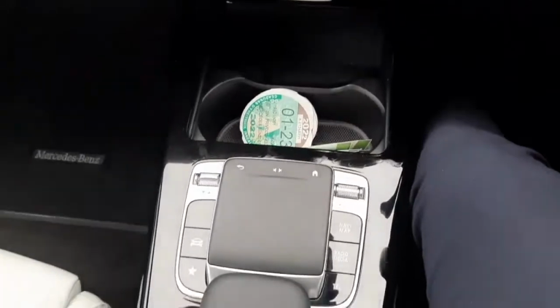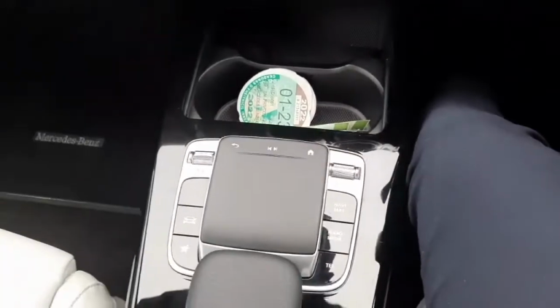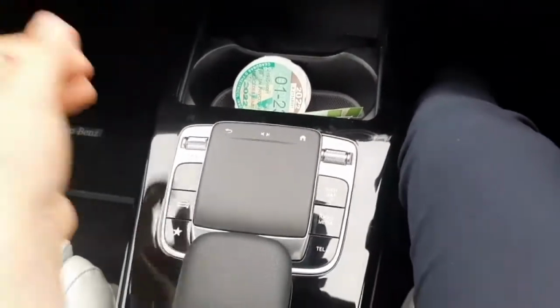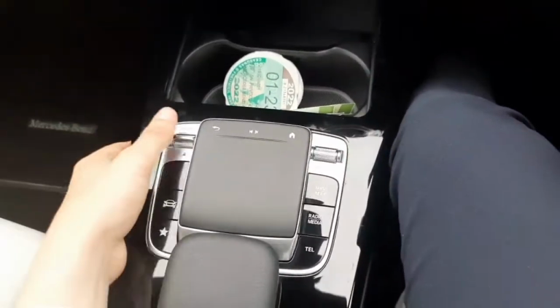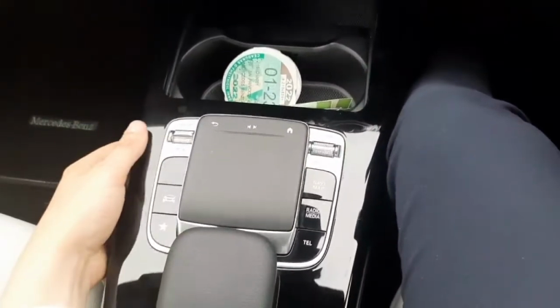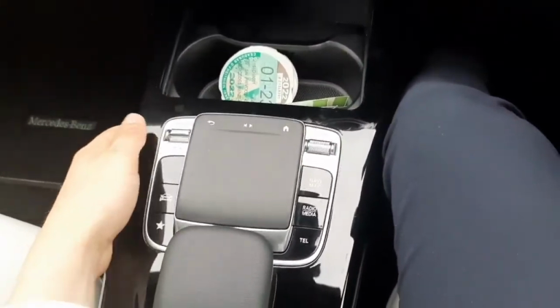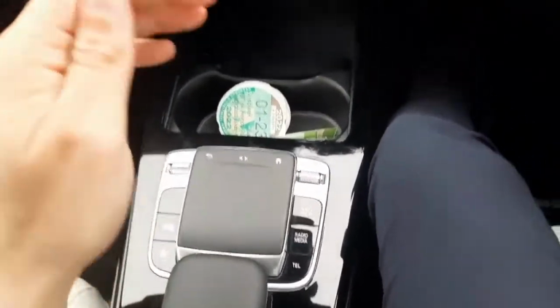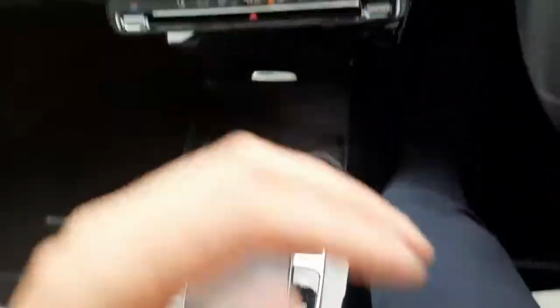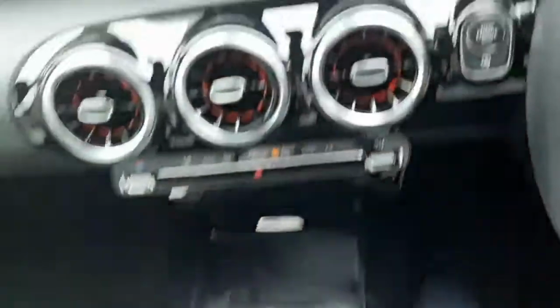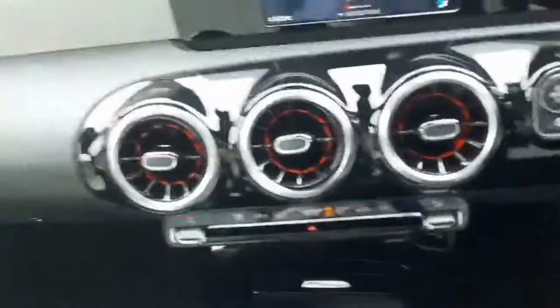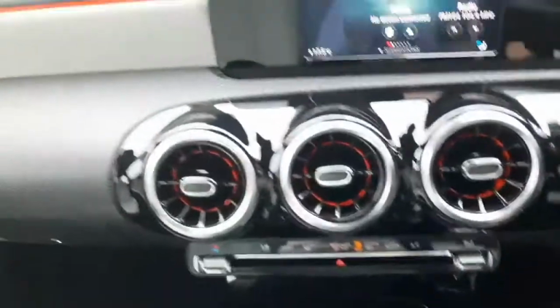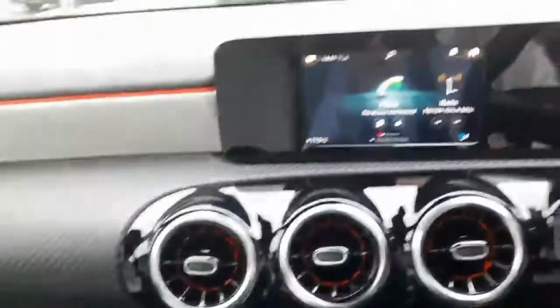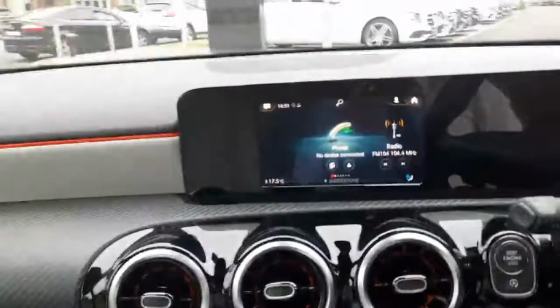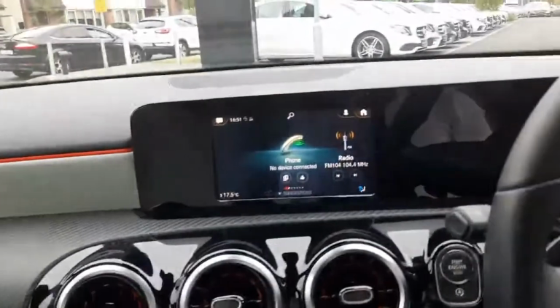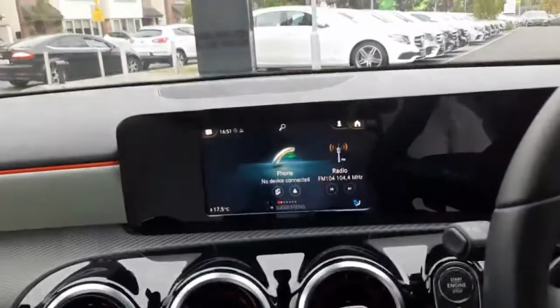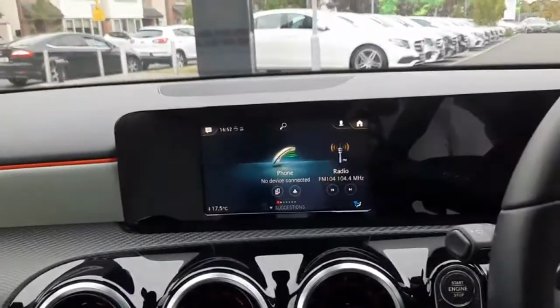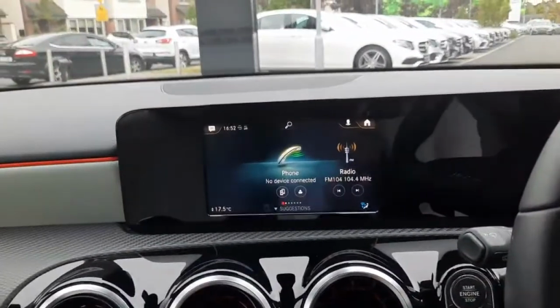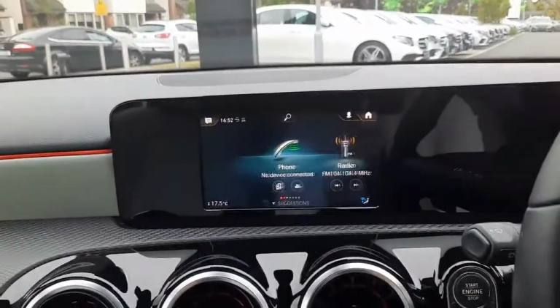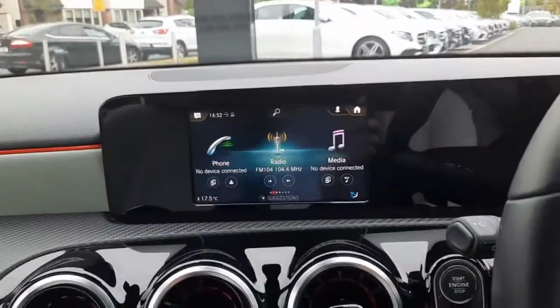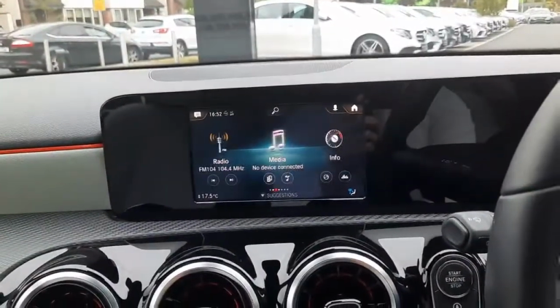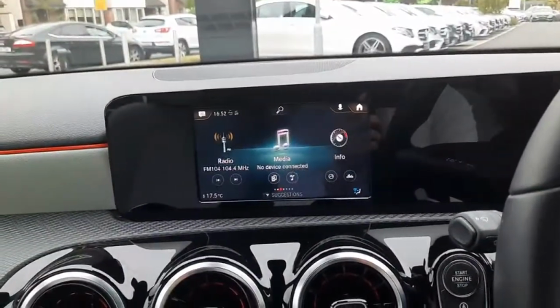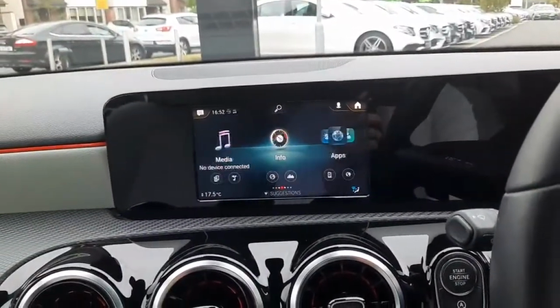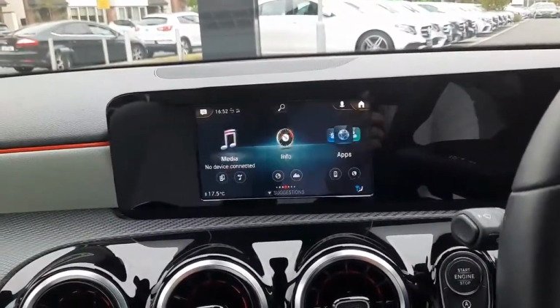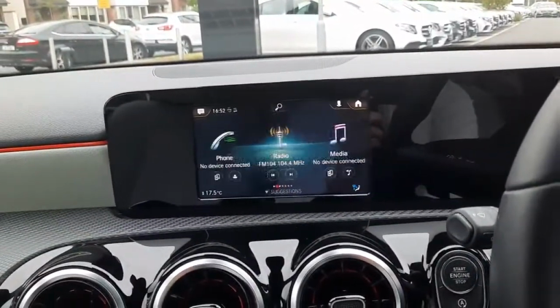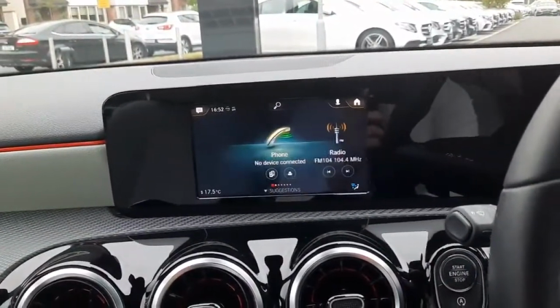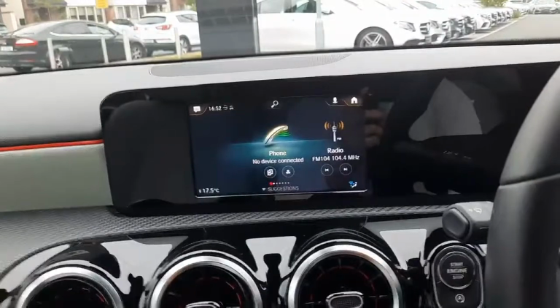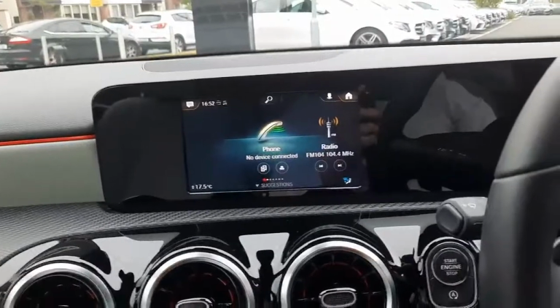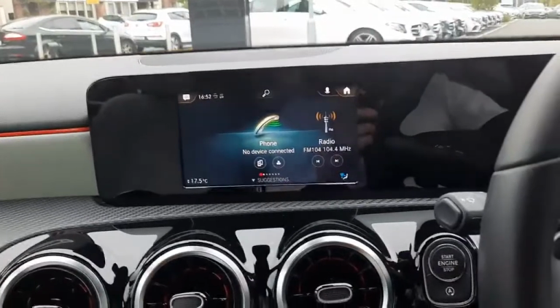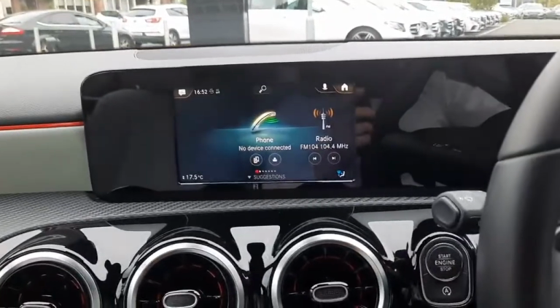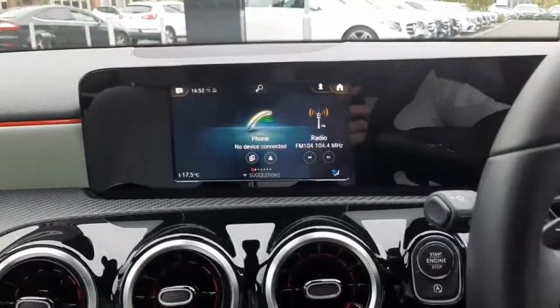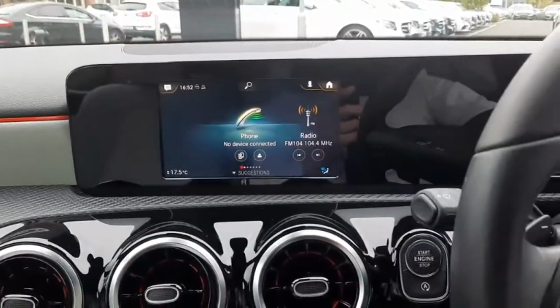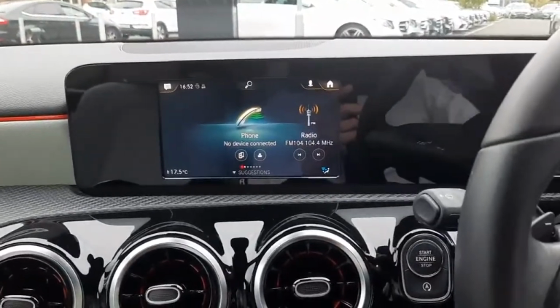We've got a touchpad in the centre console allowing us to change the menu on the infotainment system. We've also got dynamic select allowing us to change the driving style of the car.